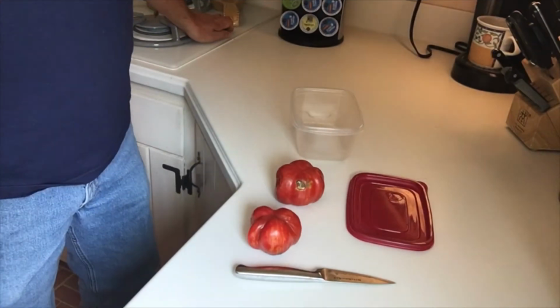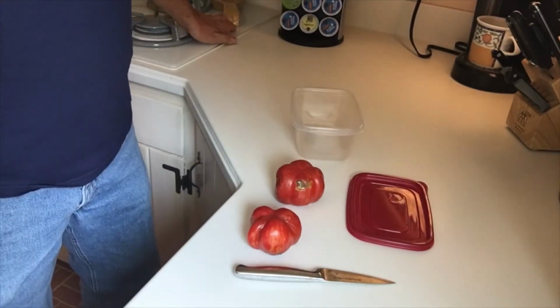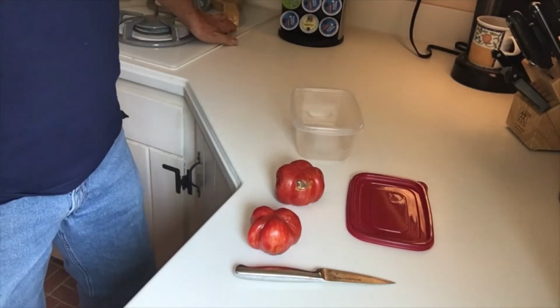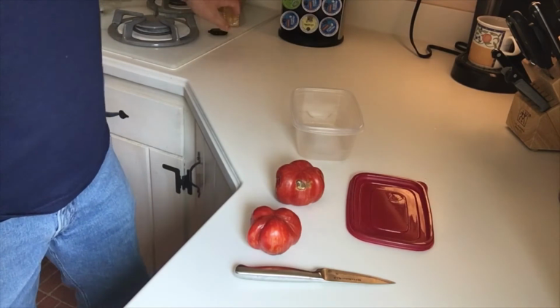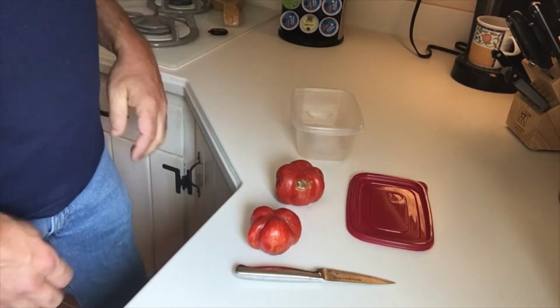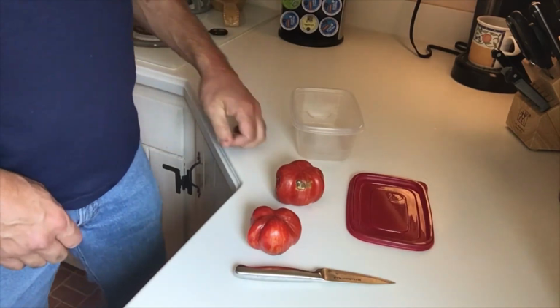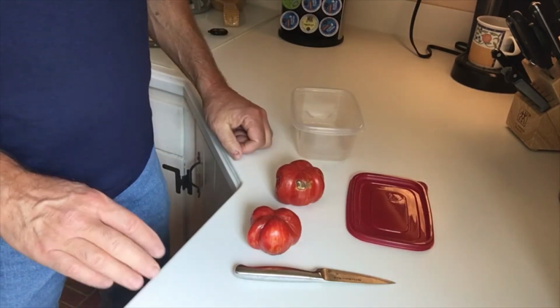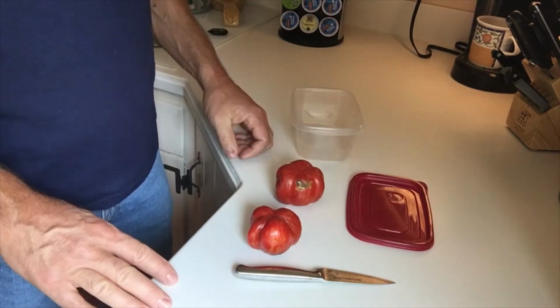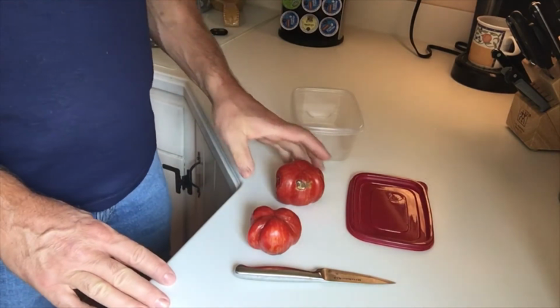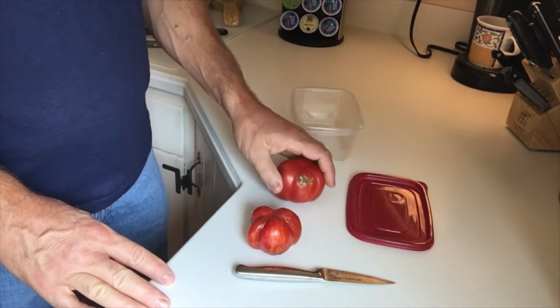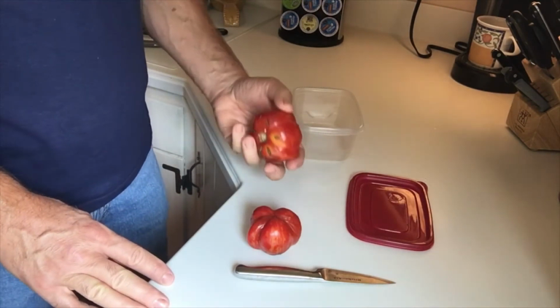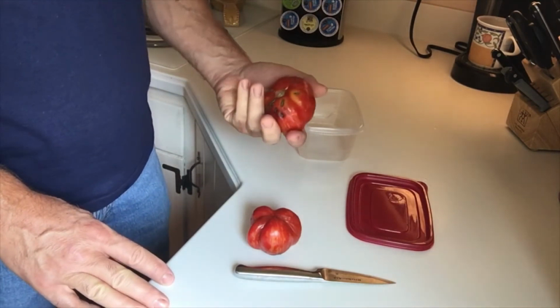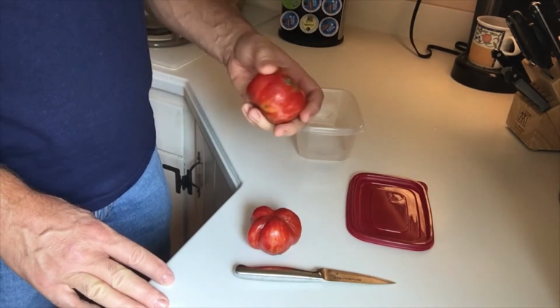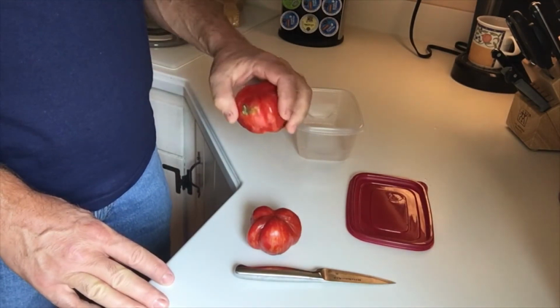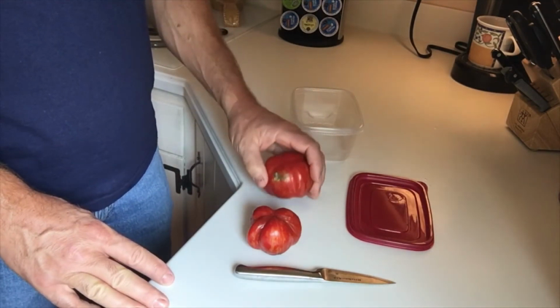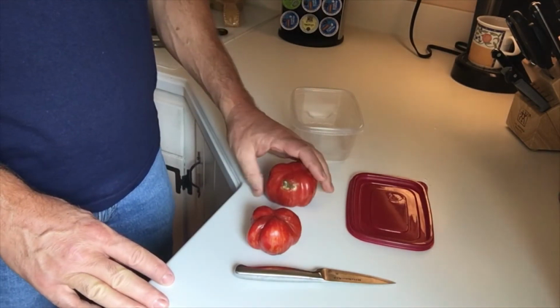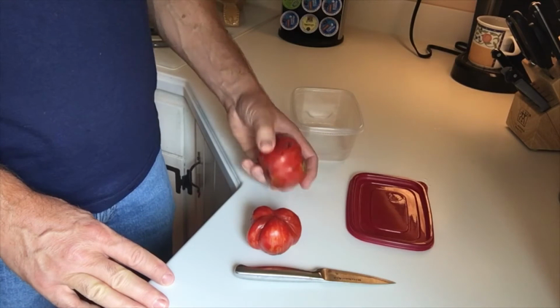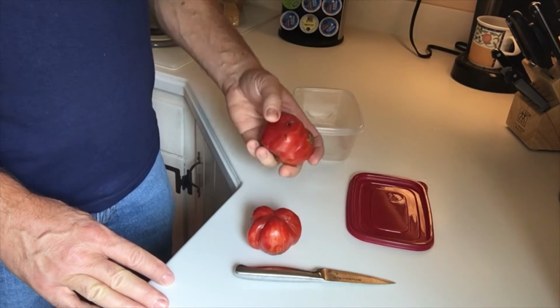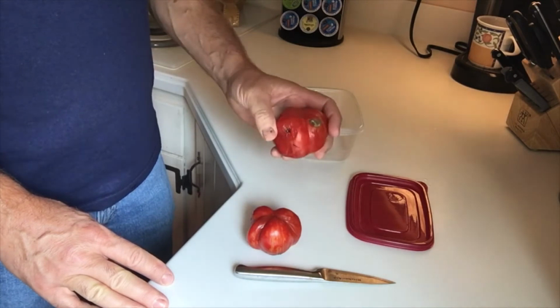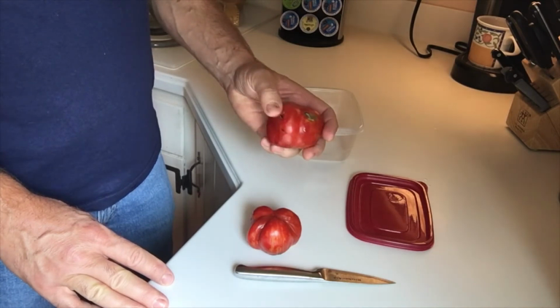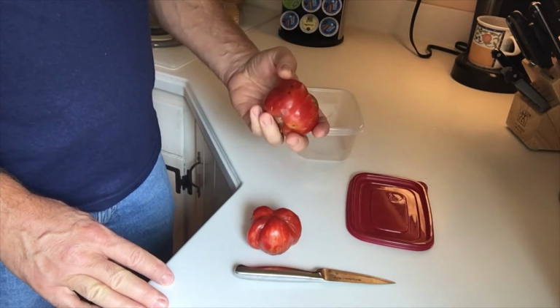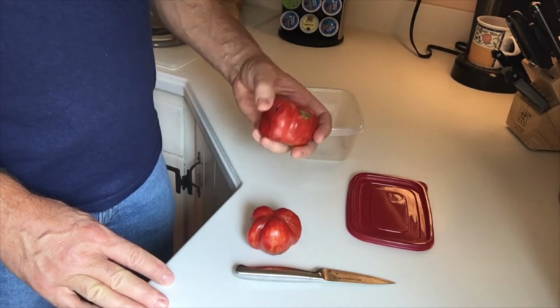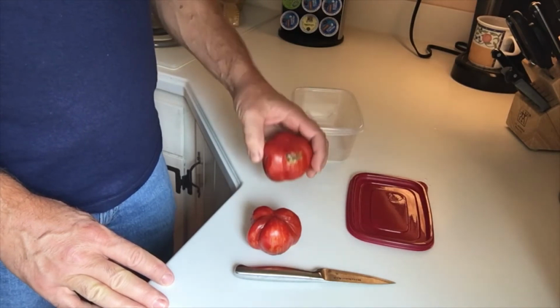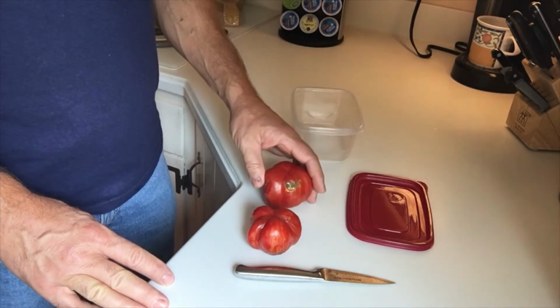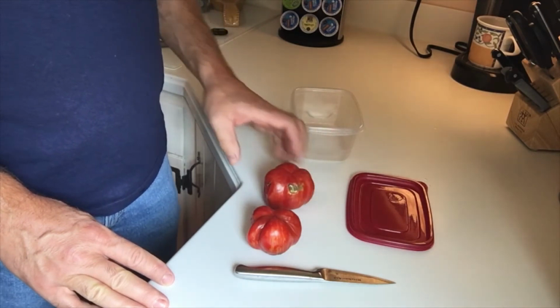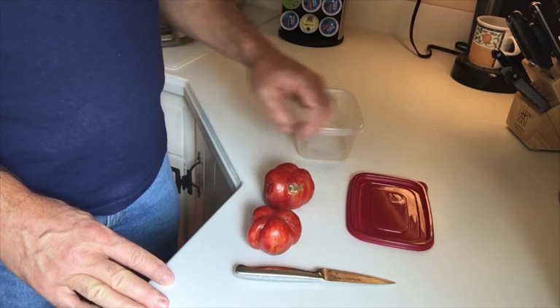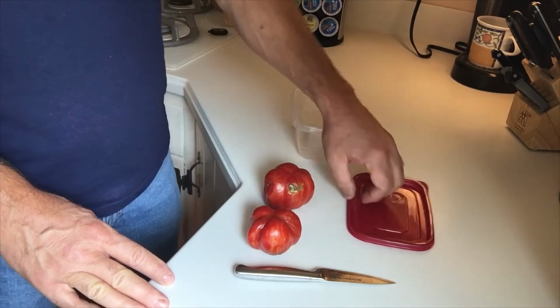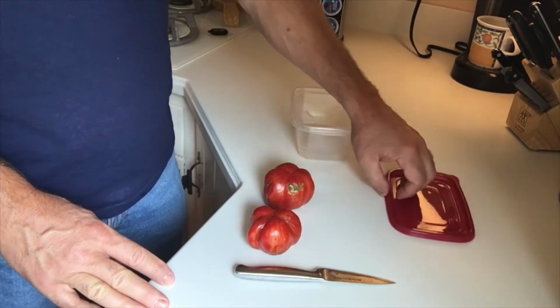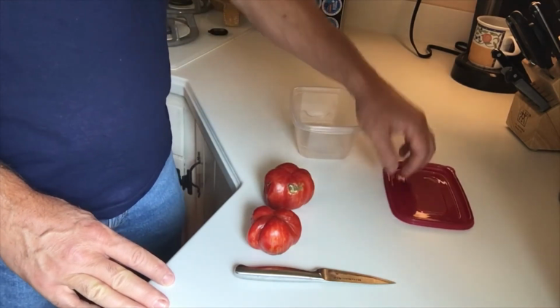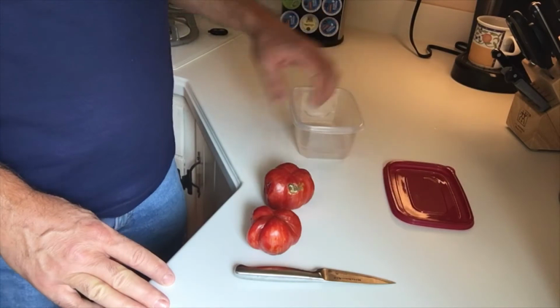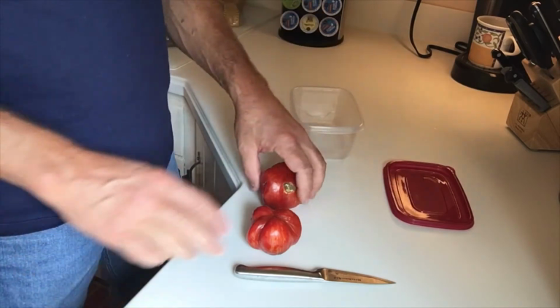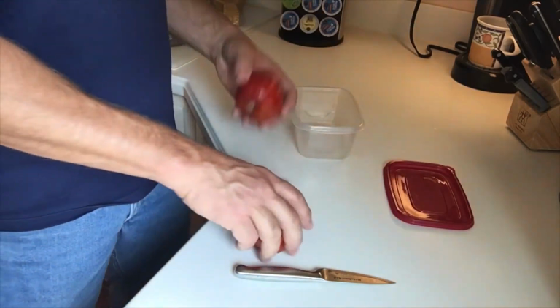Hey guys, Todd with Great Escape Farms here. I was doing some cooking earlier with some tomatoes and I had some here that just have some bad spots and are a little bit too overripe. So I figure I do not want to waste anything.